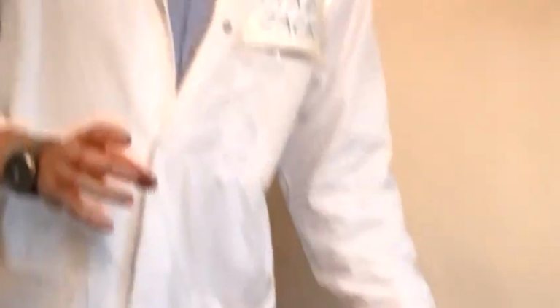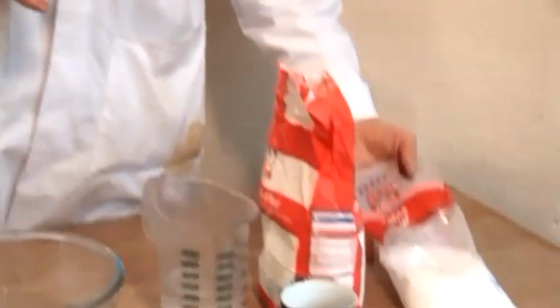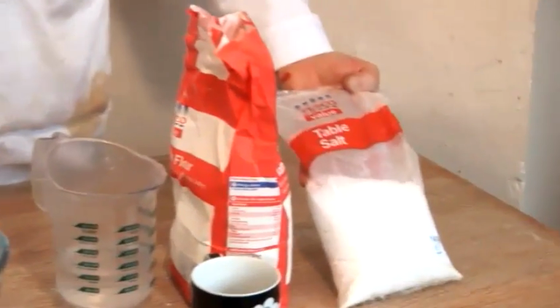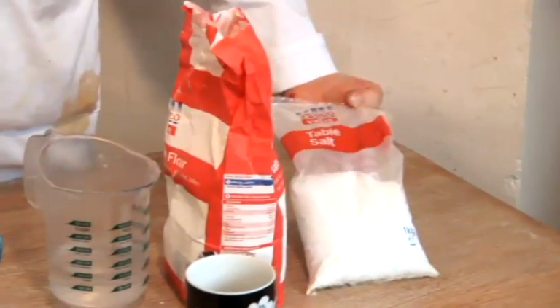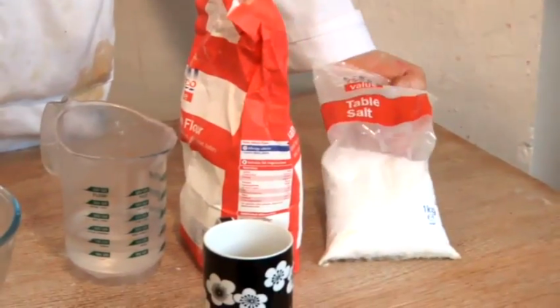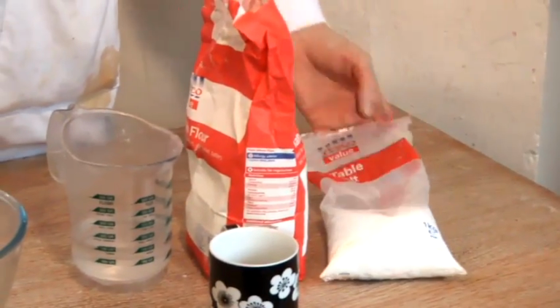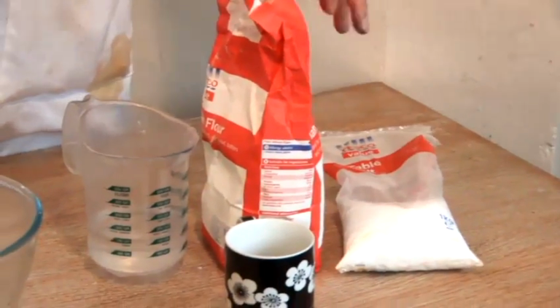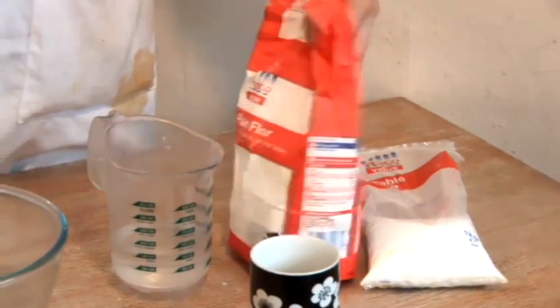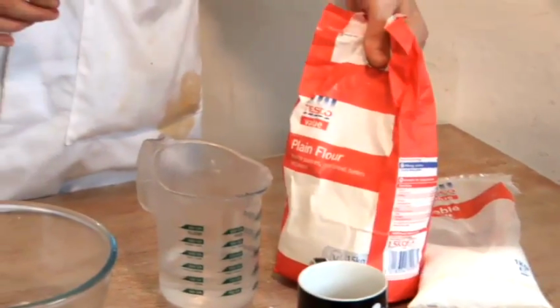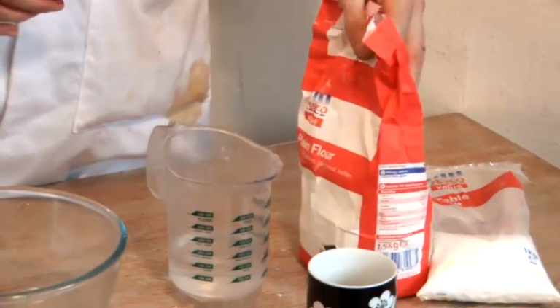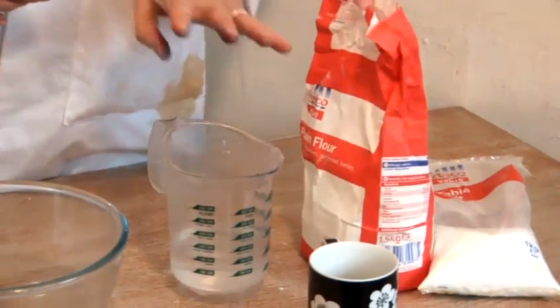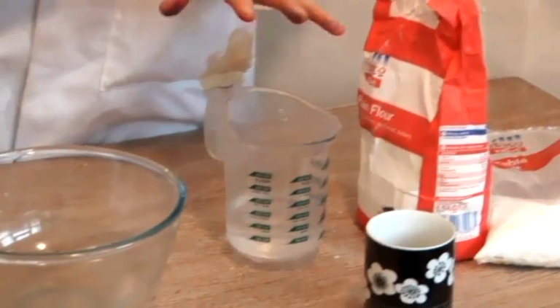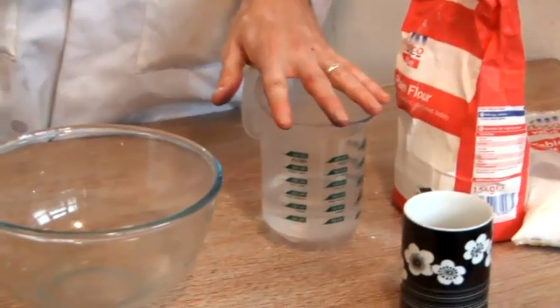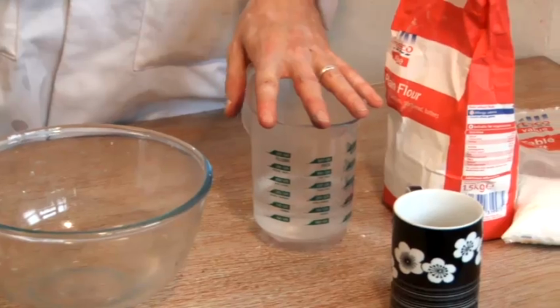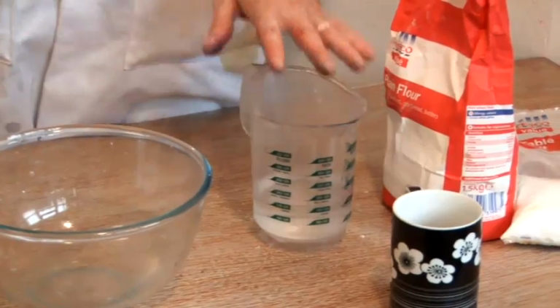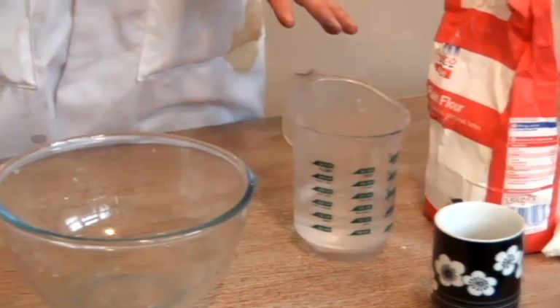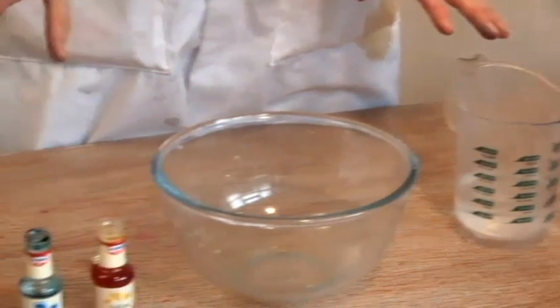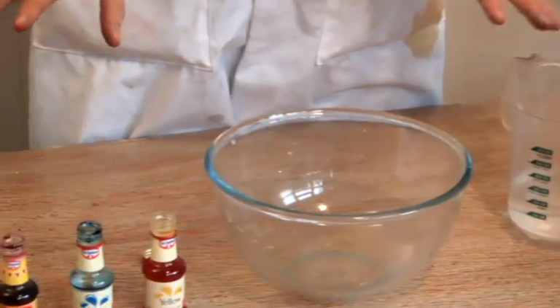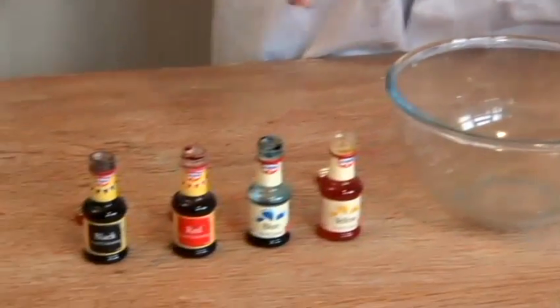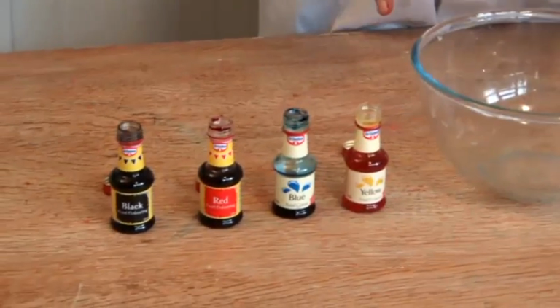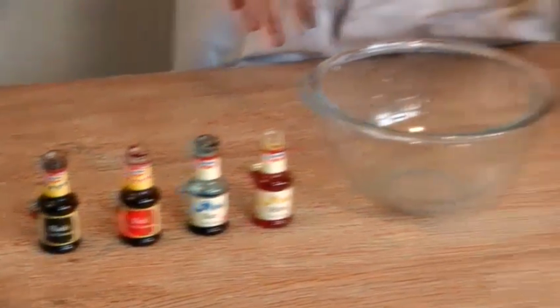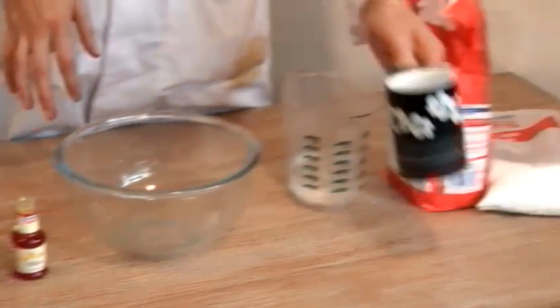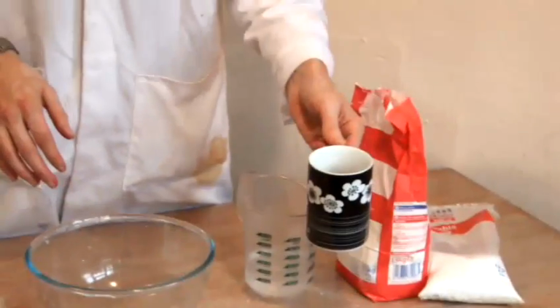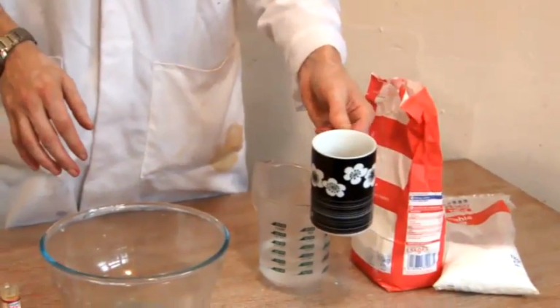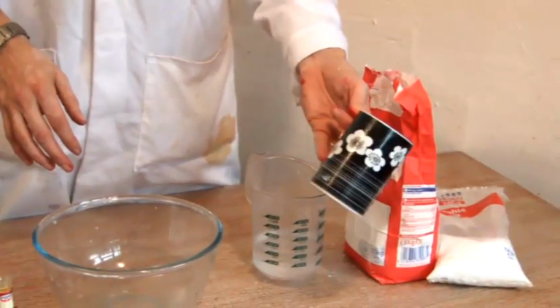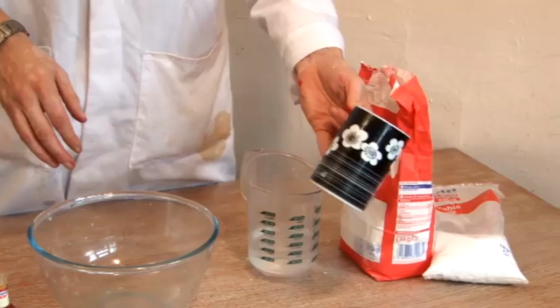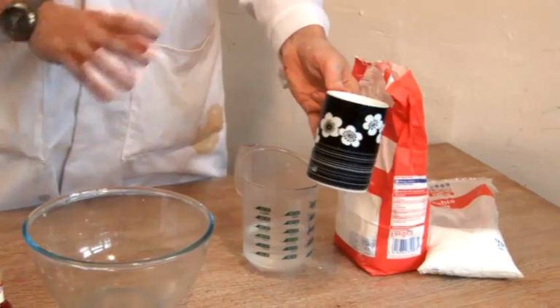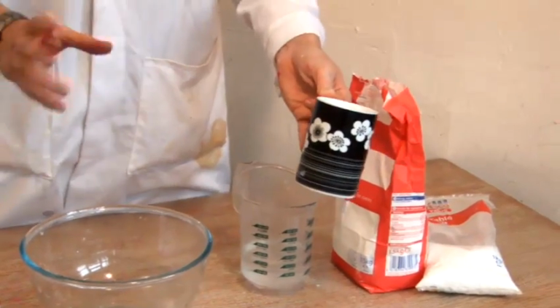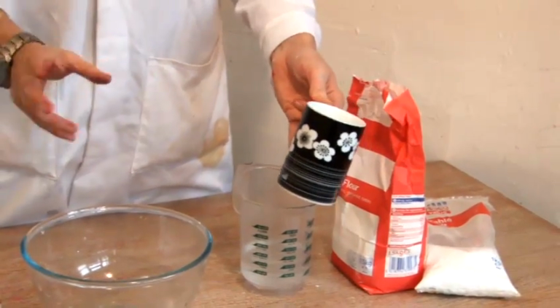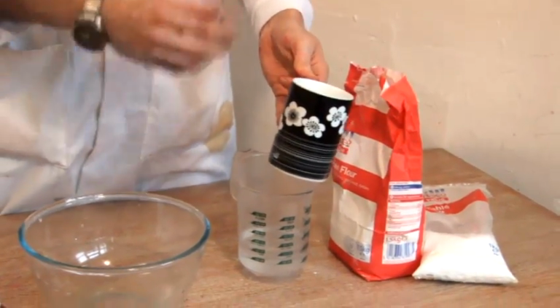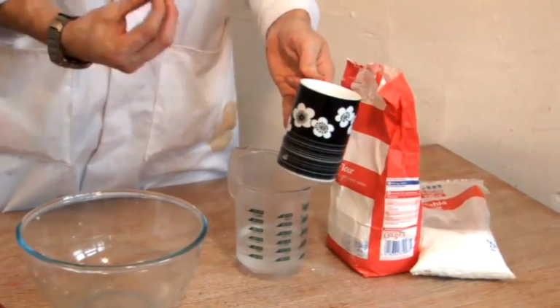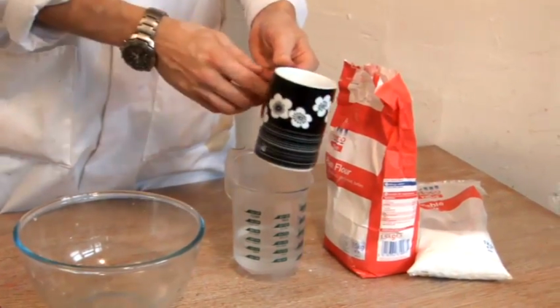We've got some table salt, we've got some plain flour, some water. We've got our colours over here. Now I'm going to be using a cup for measuring. It doesn't really matter what you use — it's all about proportions.